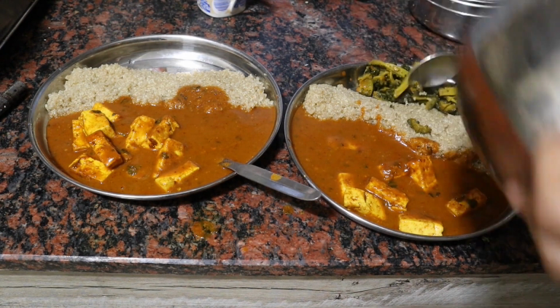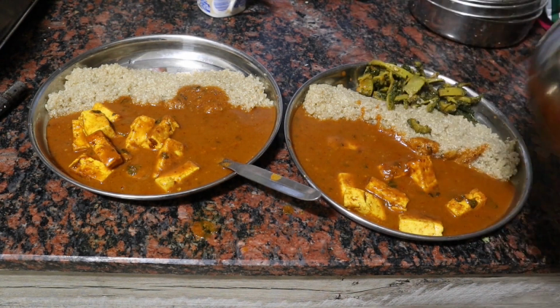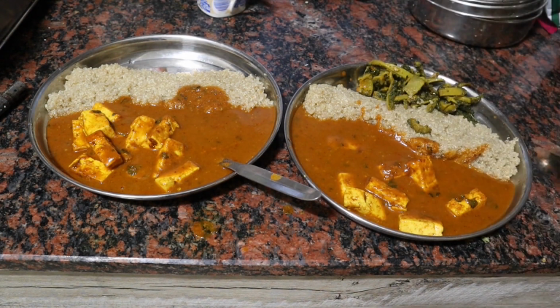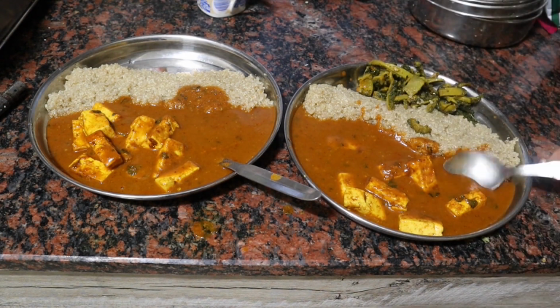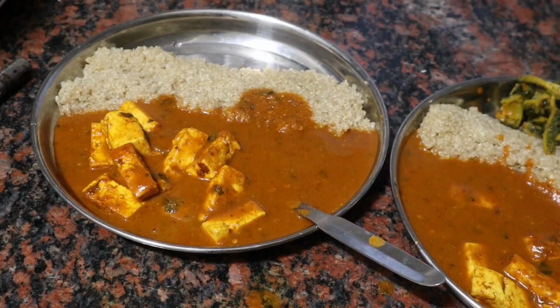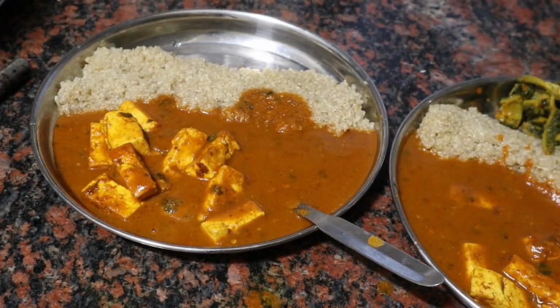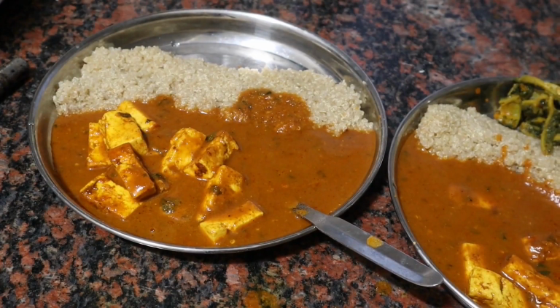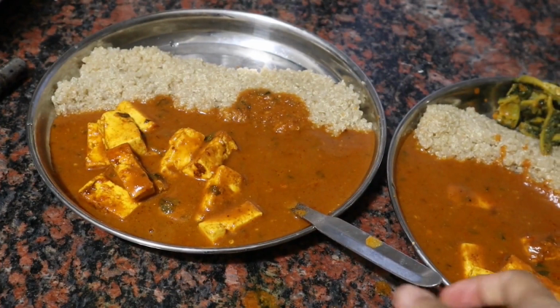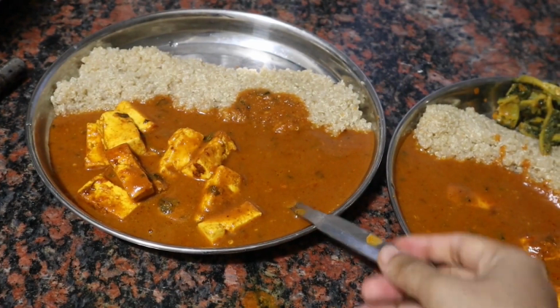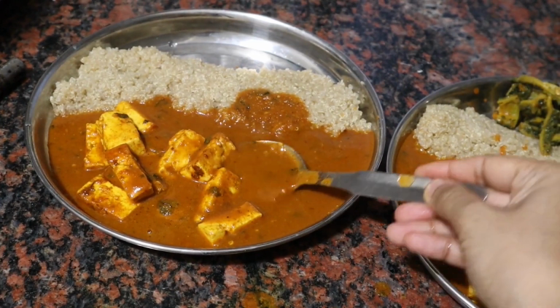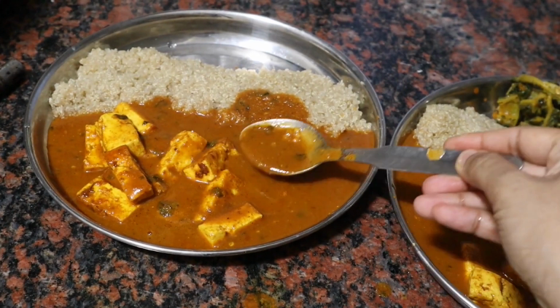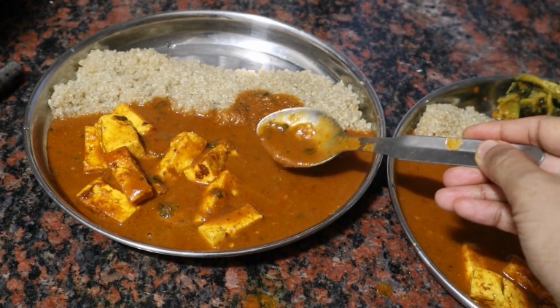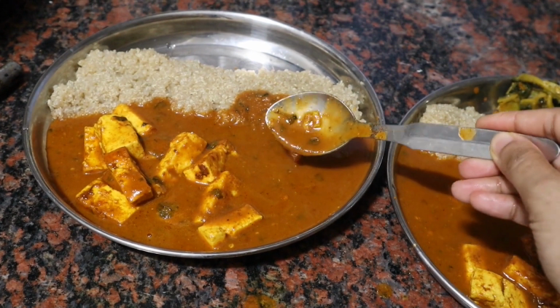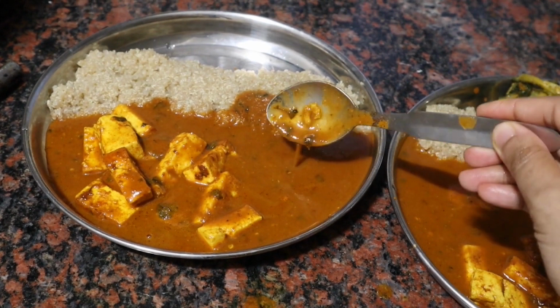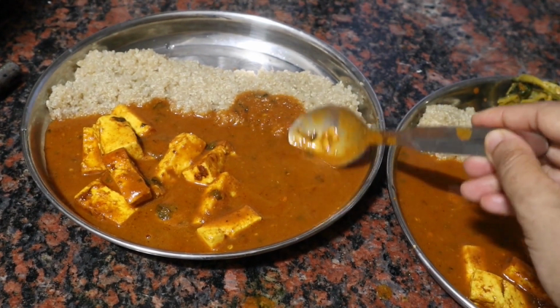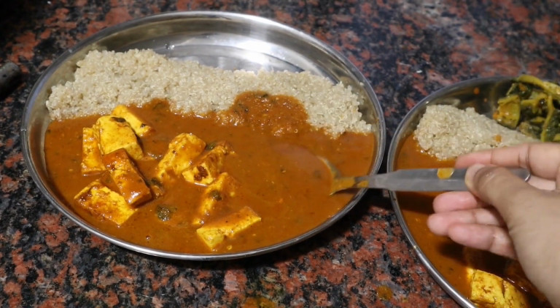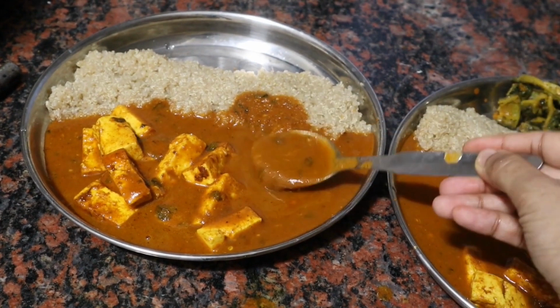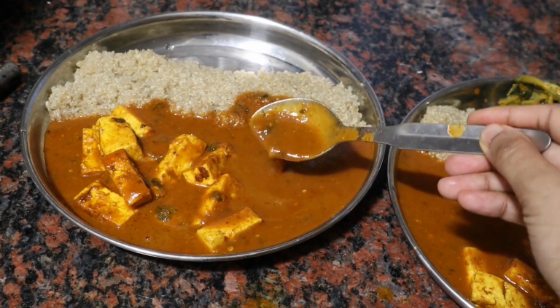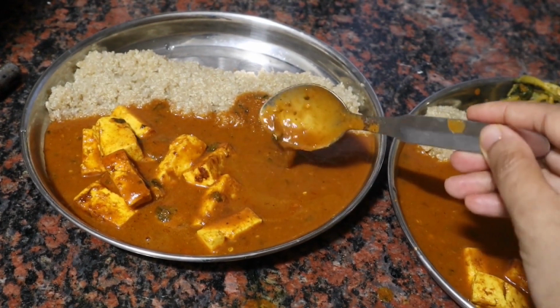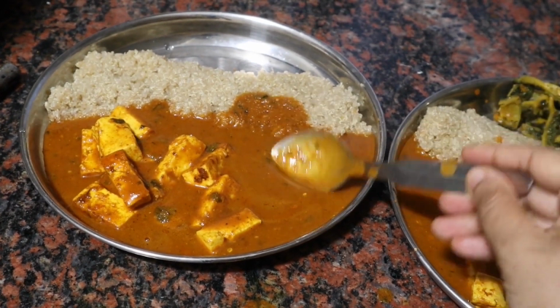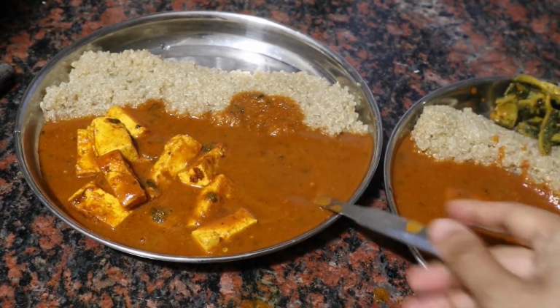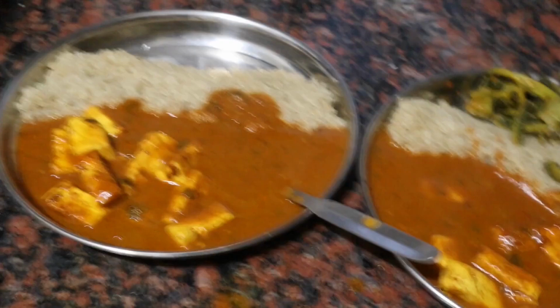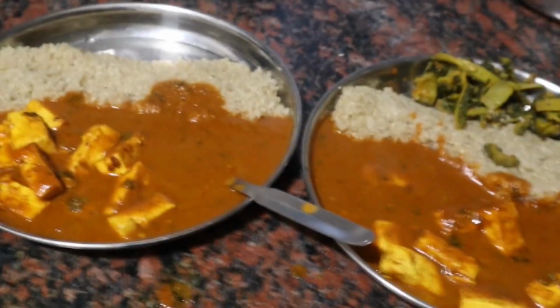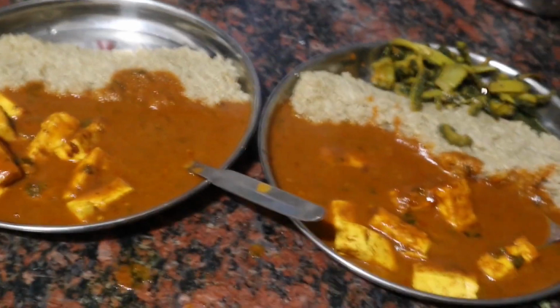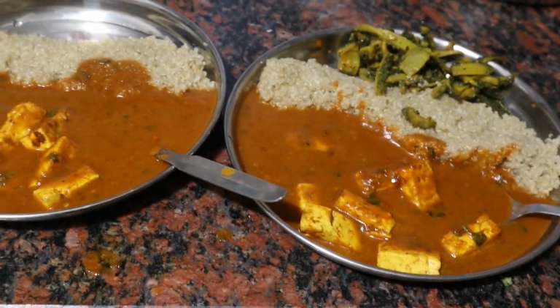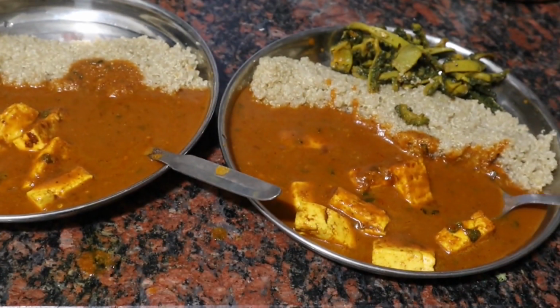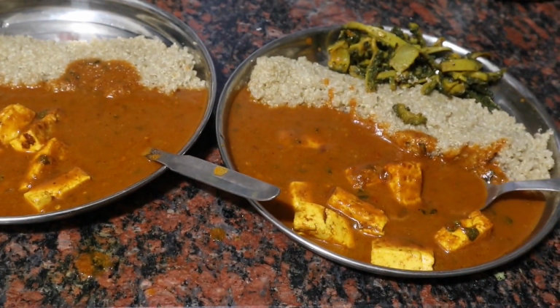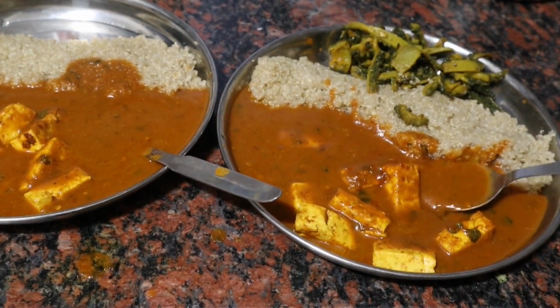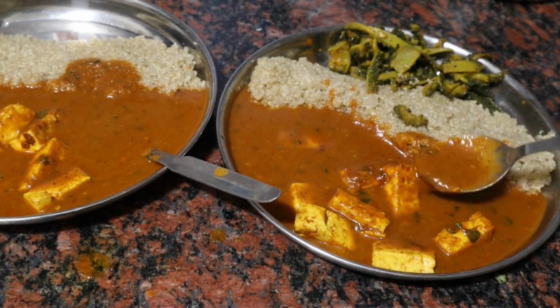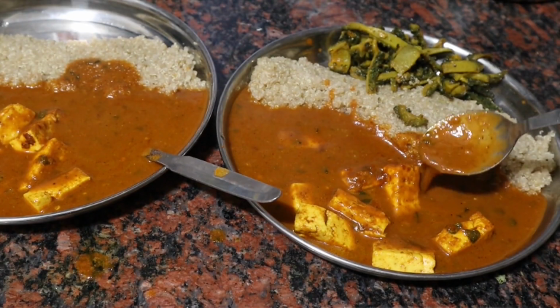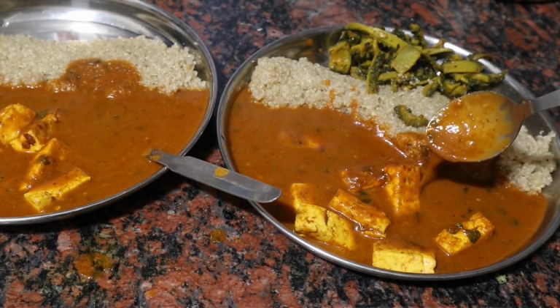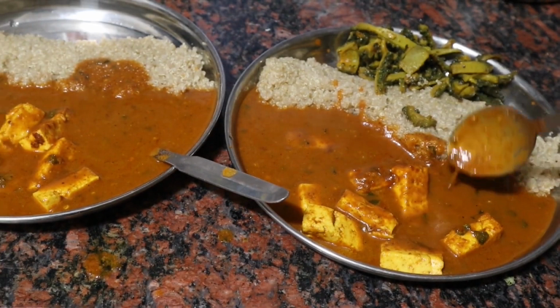And here is how the gravy looks. It's thick. The taste was also okay — it was not like super tasty, but yeah it was good.